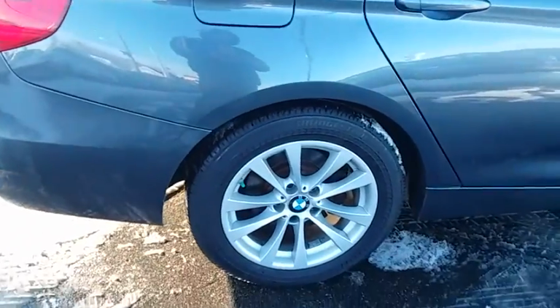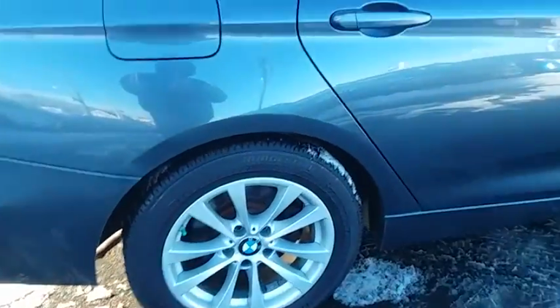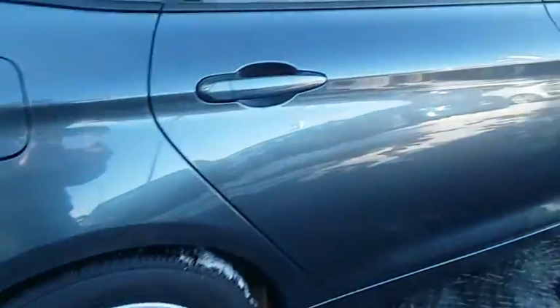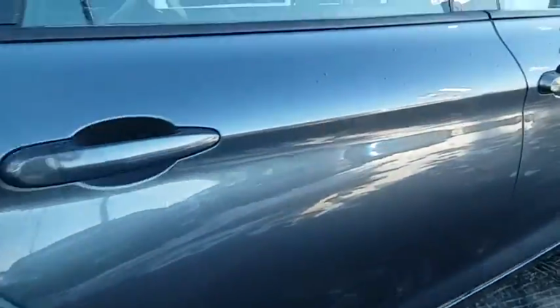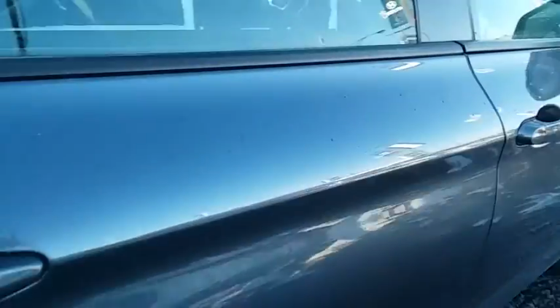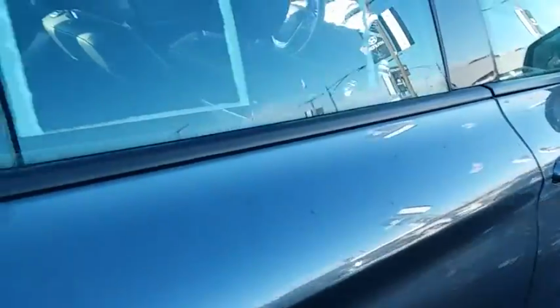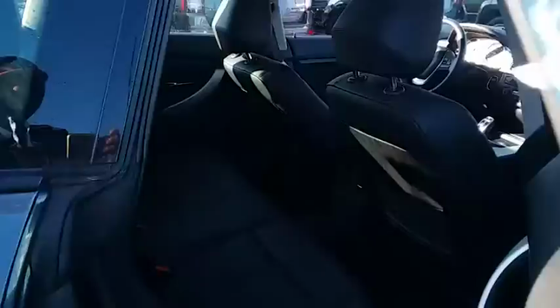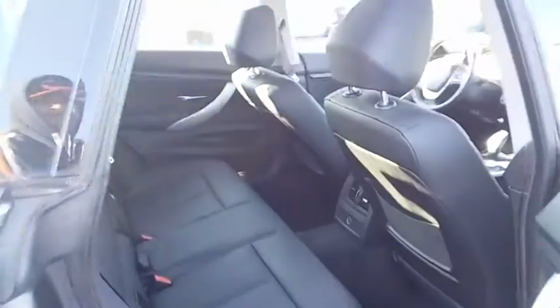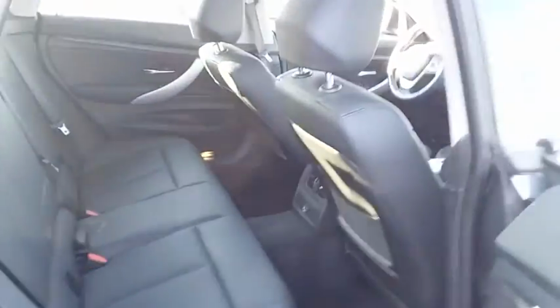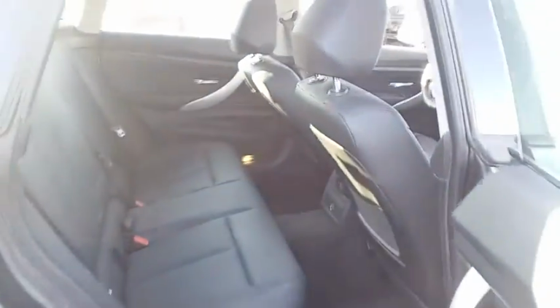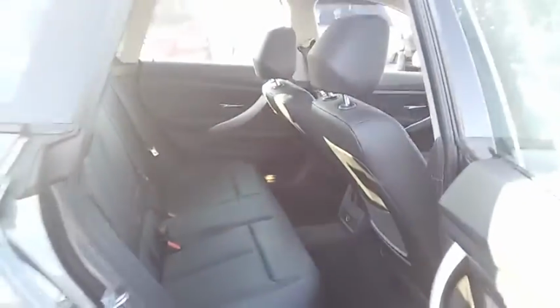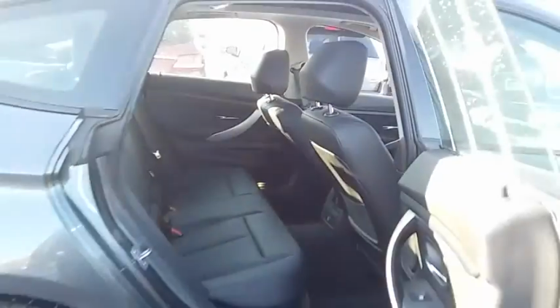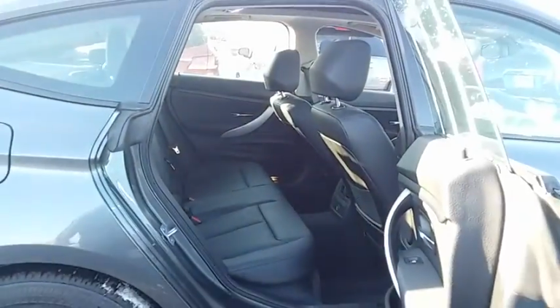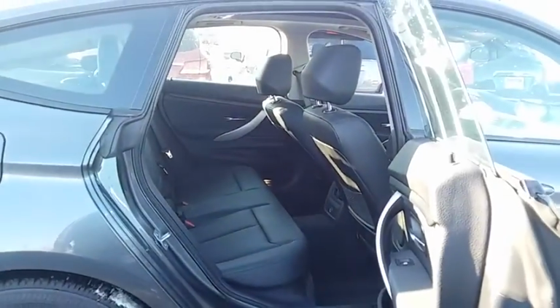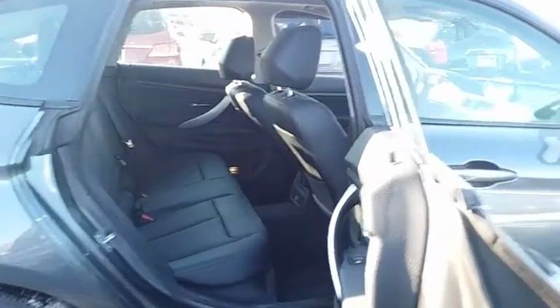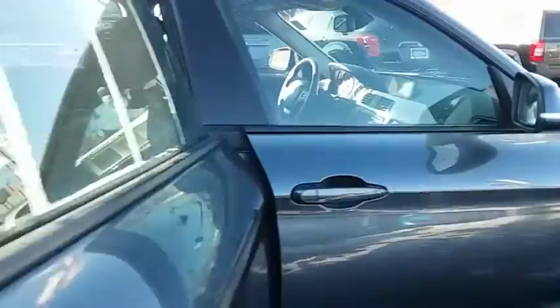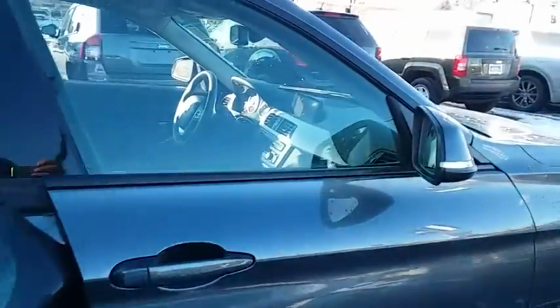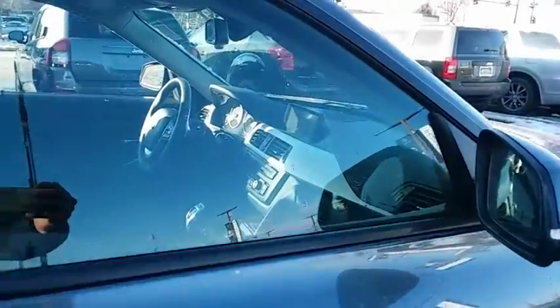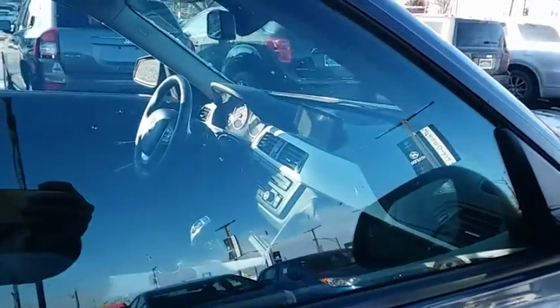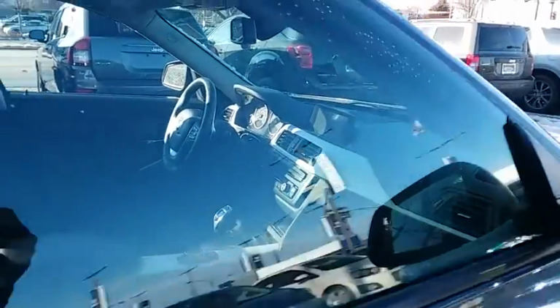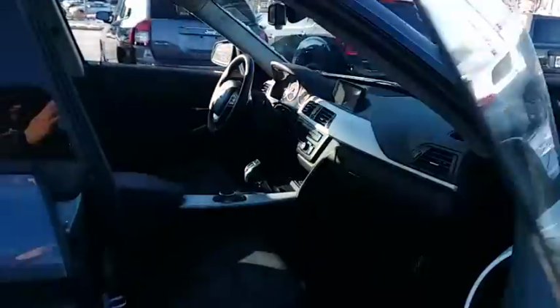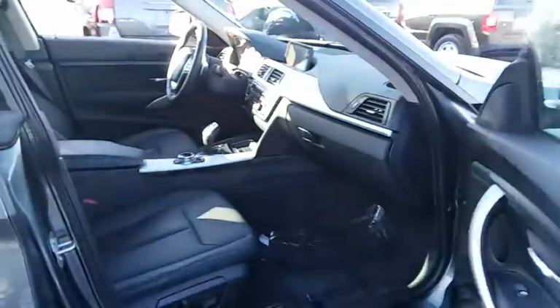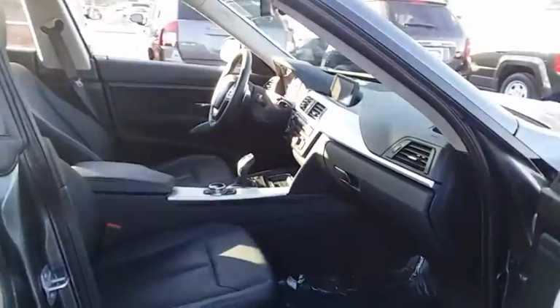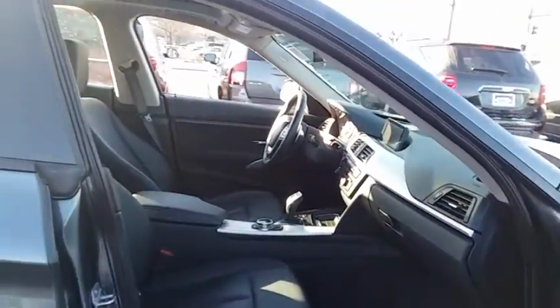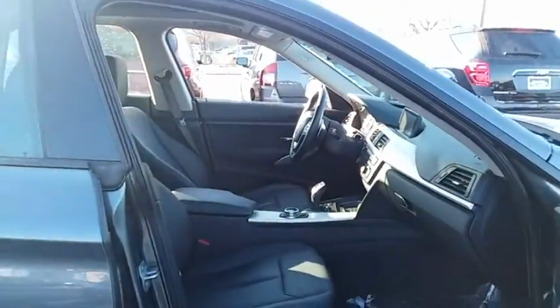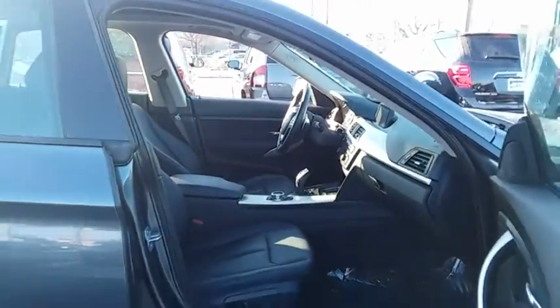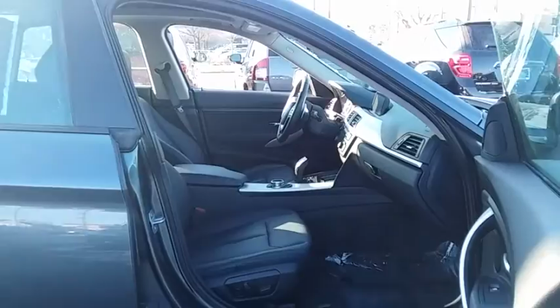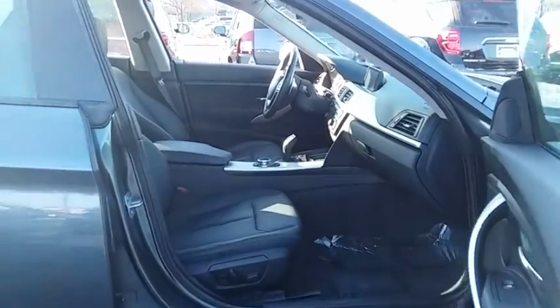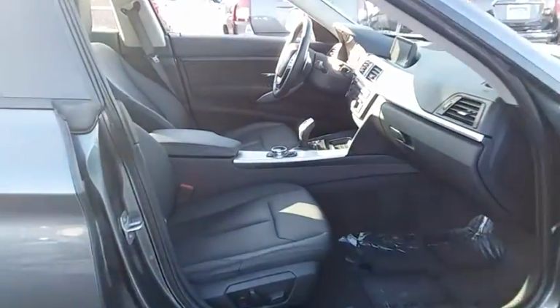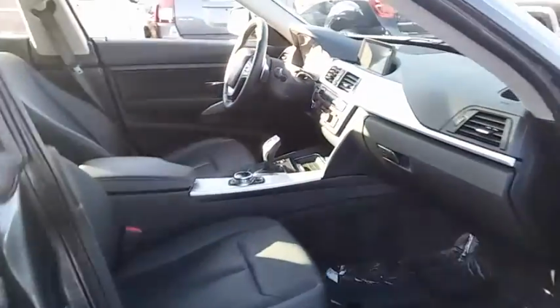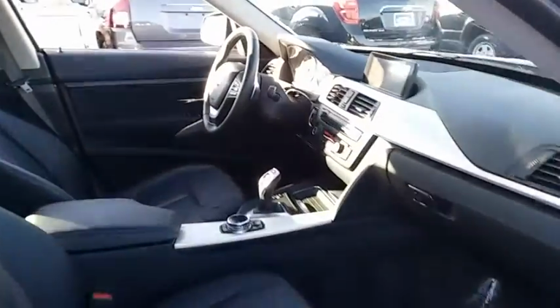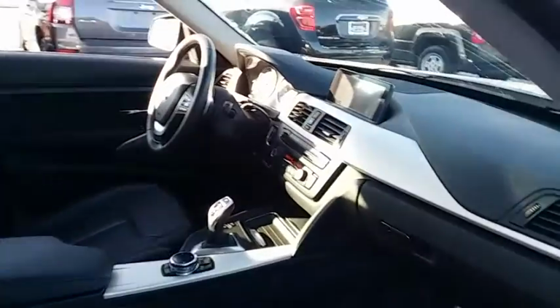Electronic stability control, trip computer, CD player, rear window defroster, power windows, brake assist, tachometer, power moonroof, remote keyless entry. If you like it online, you'll love it in your driveway. Take it for a spin today.